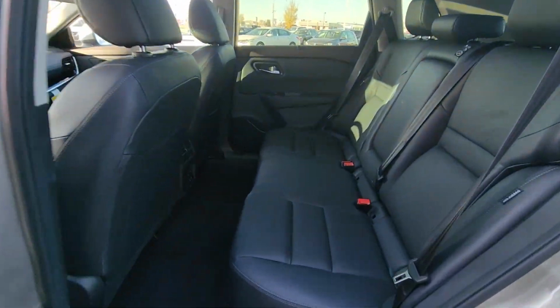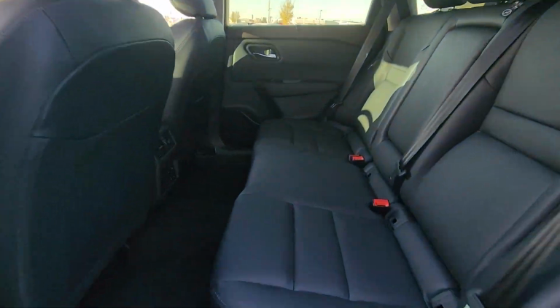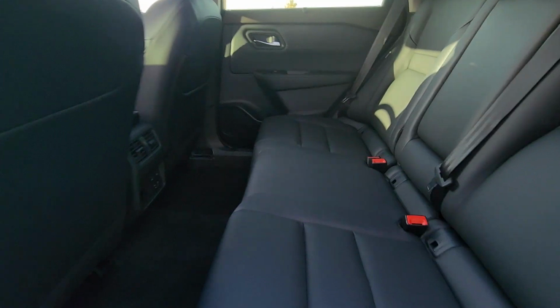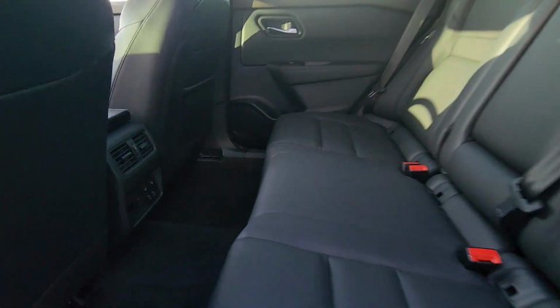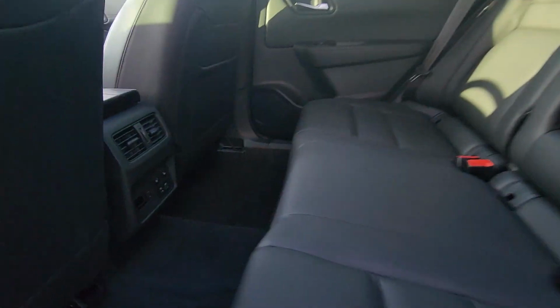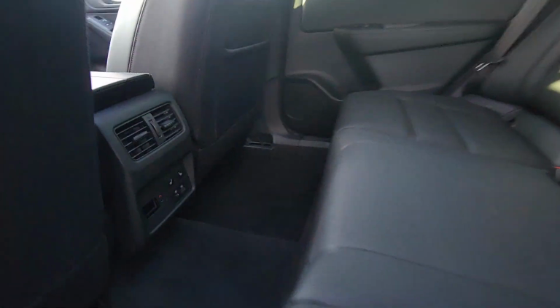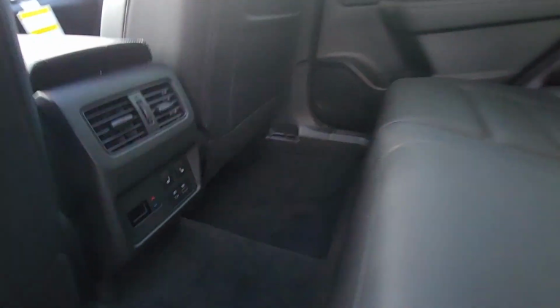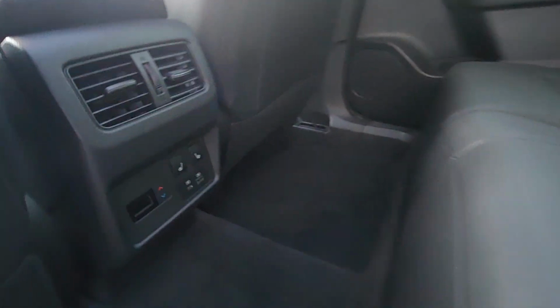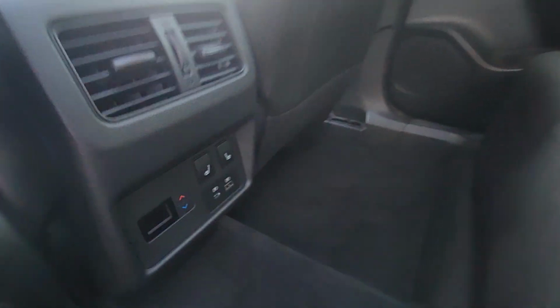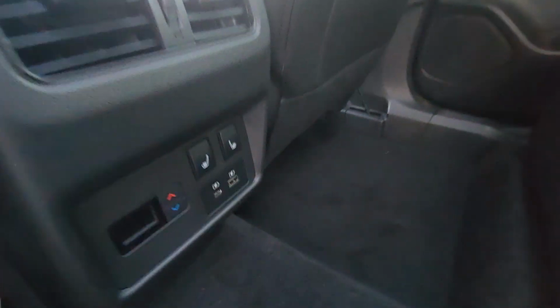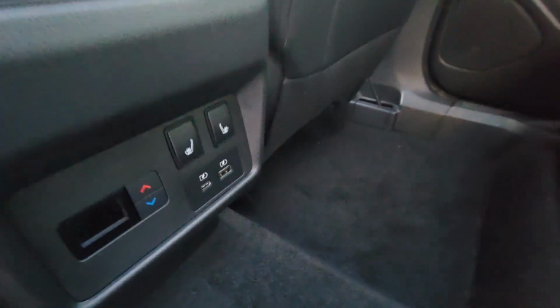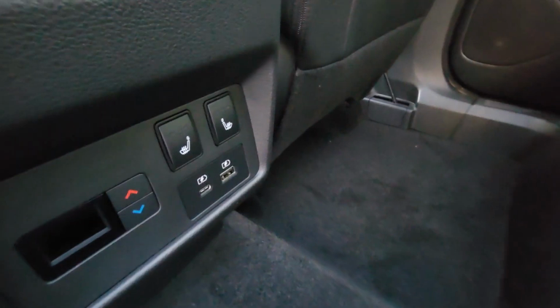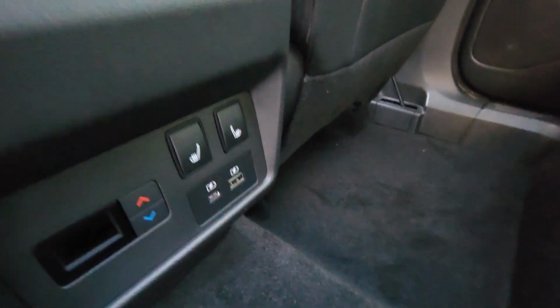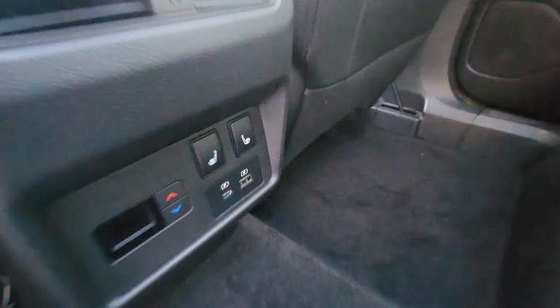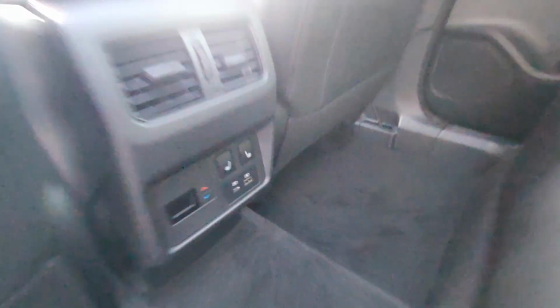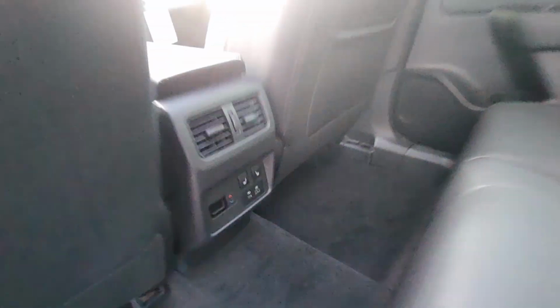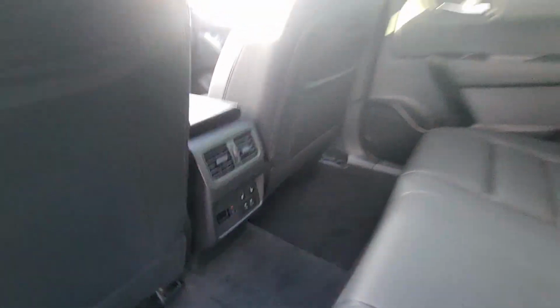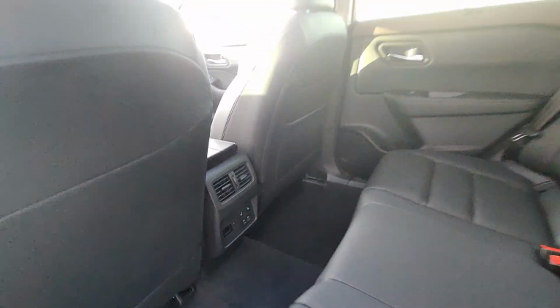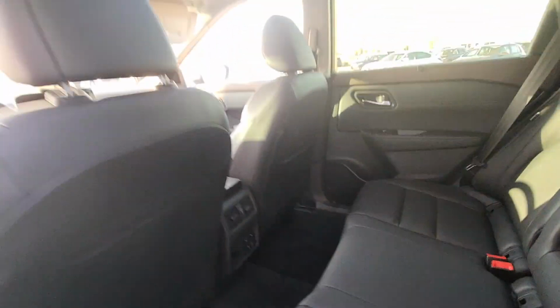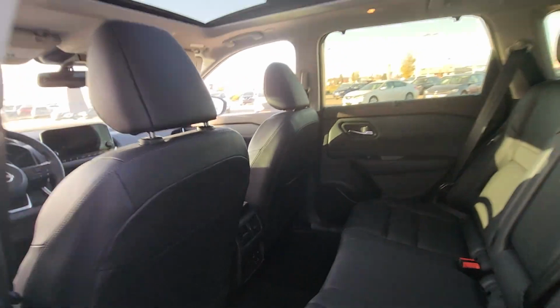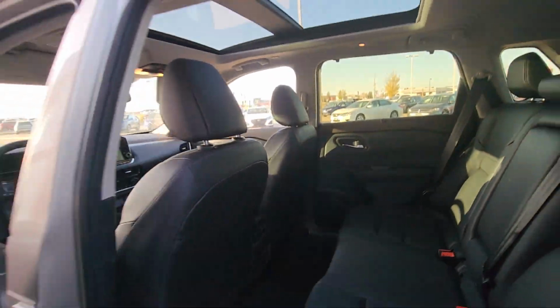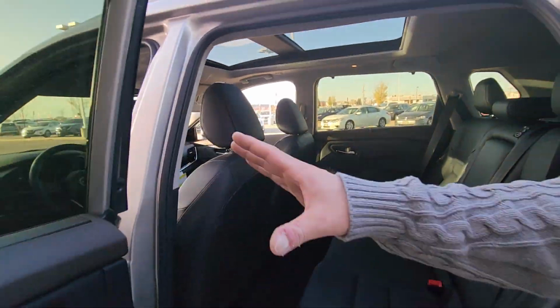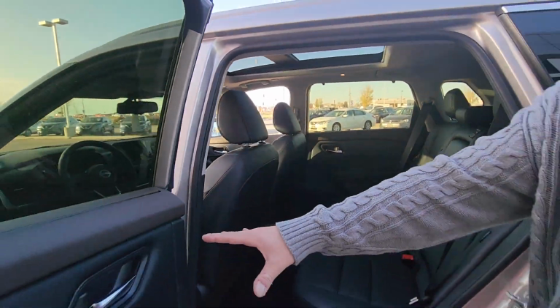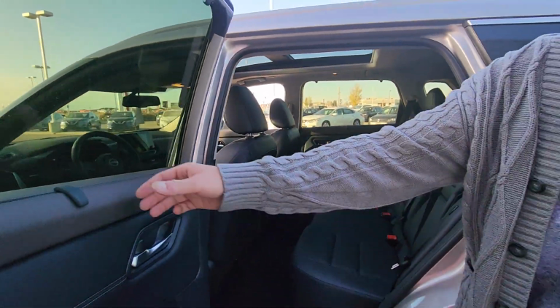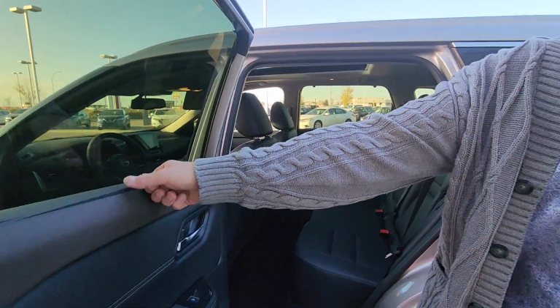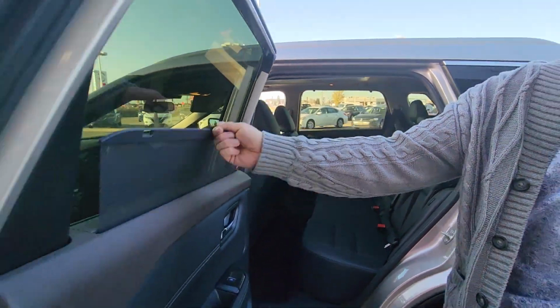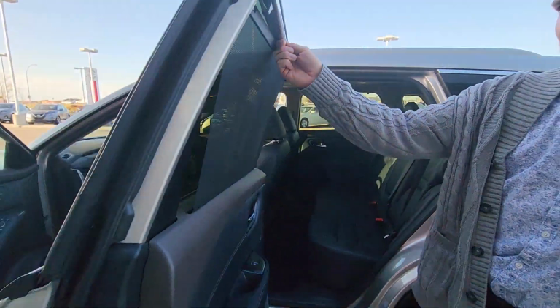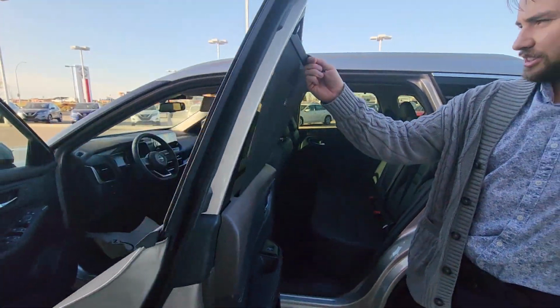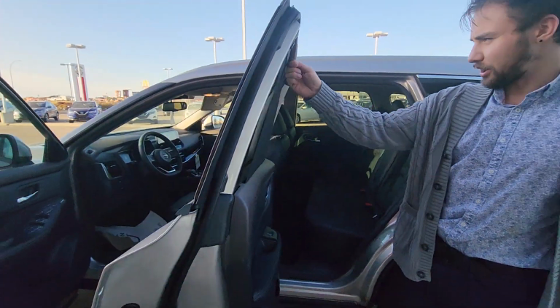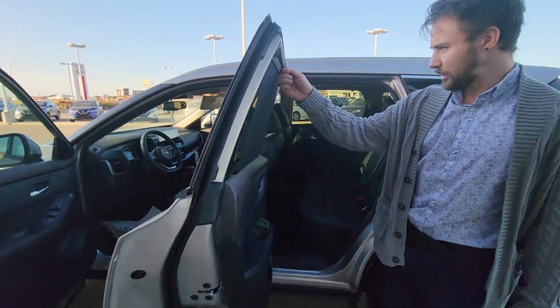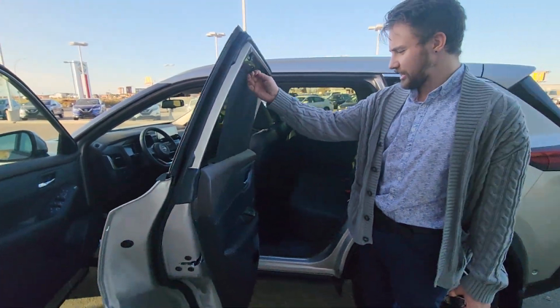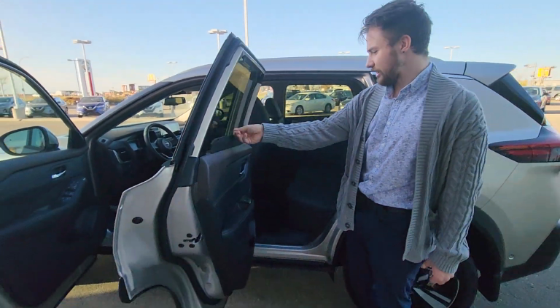Come to the back — tons of room. The people in the back get their own climate zone and heated seats as well. The doors open almost a full 90 degrees and they have sun curtains right on the side.